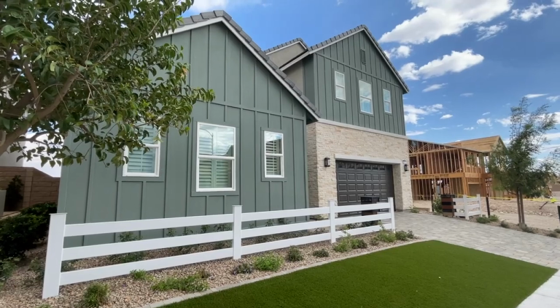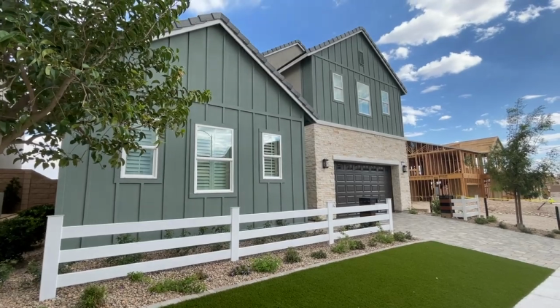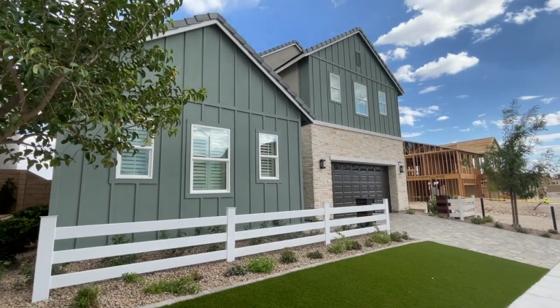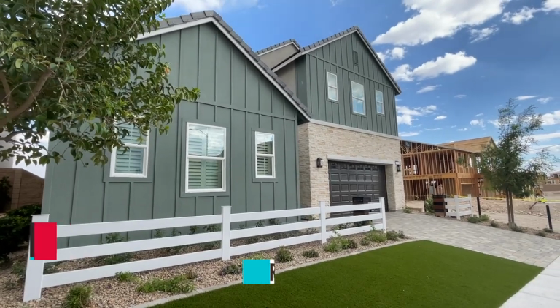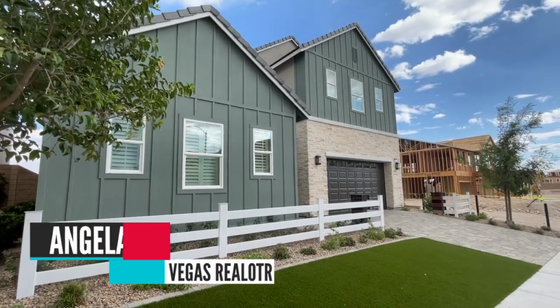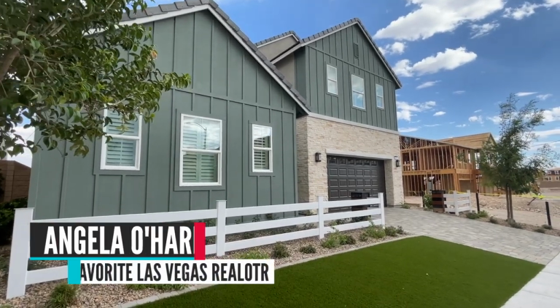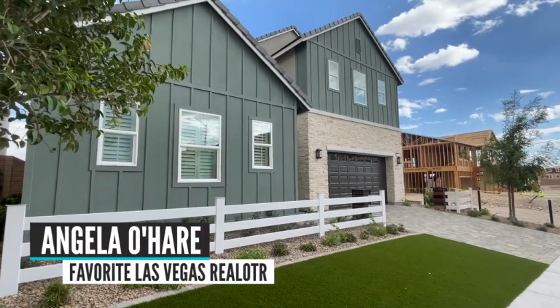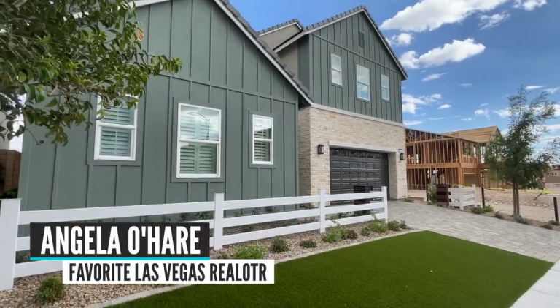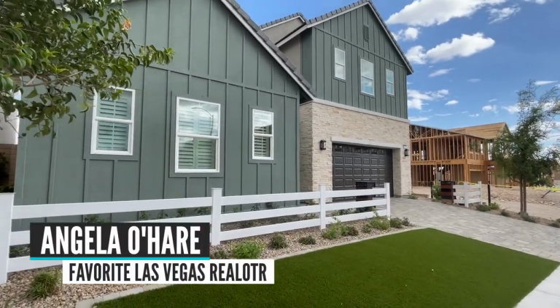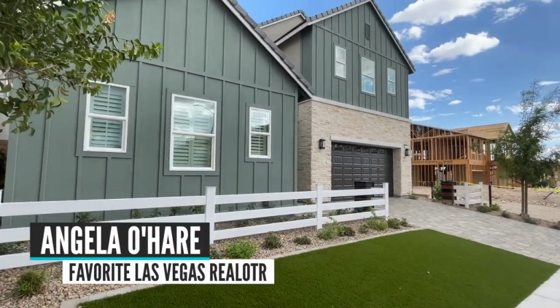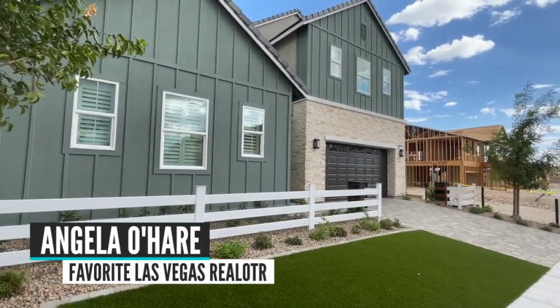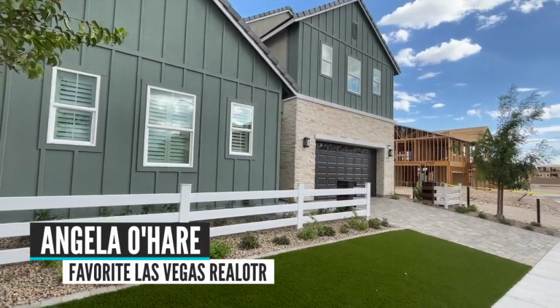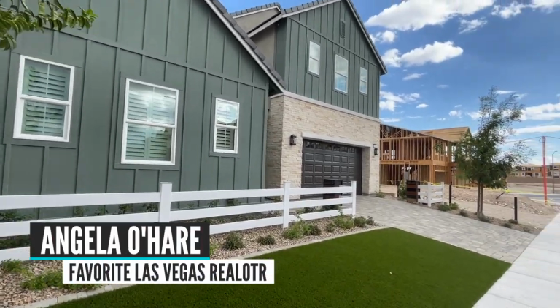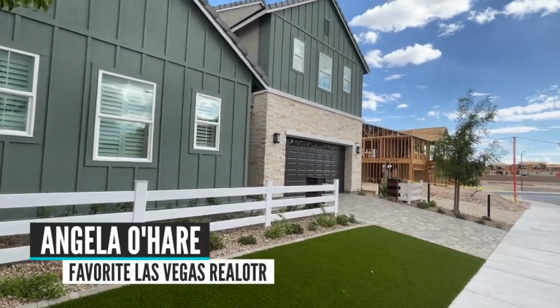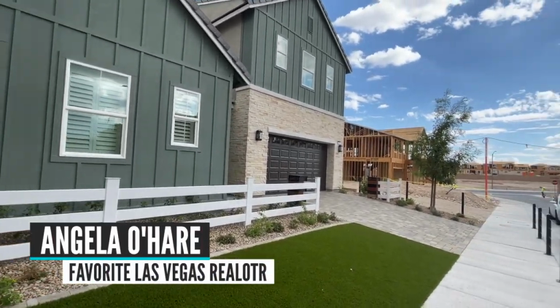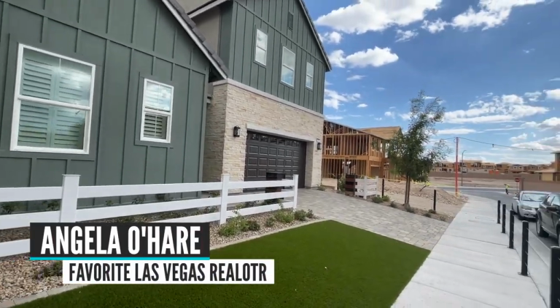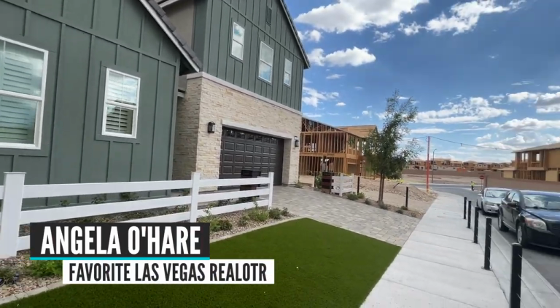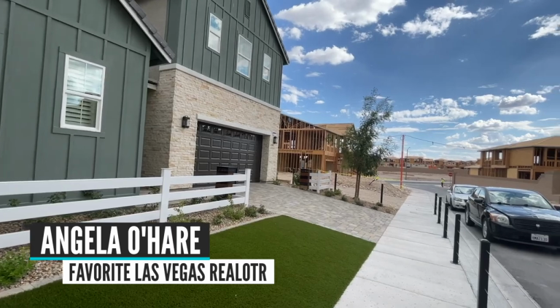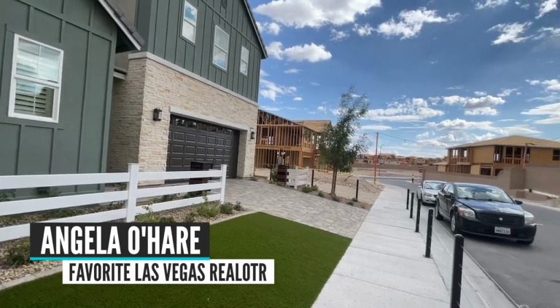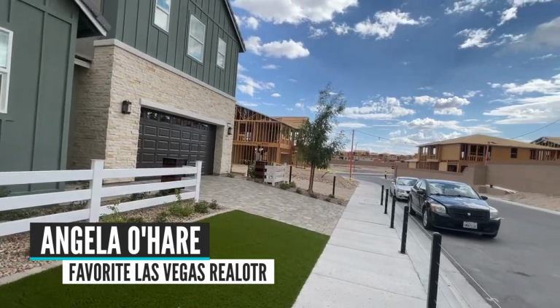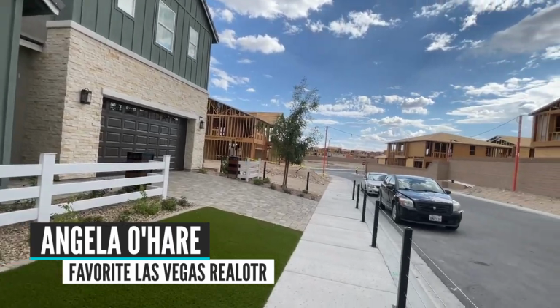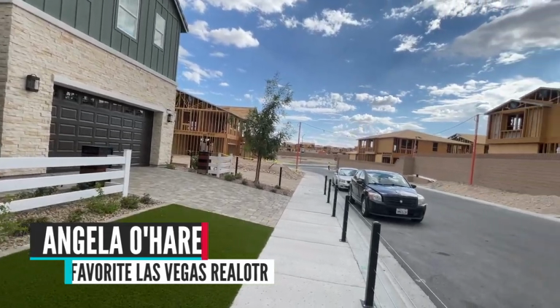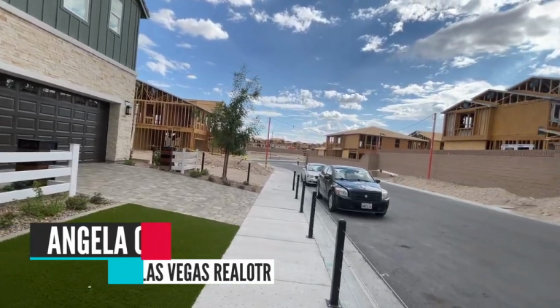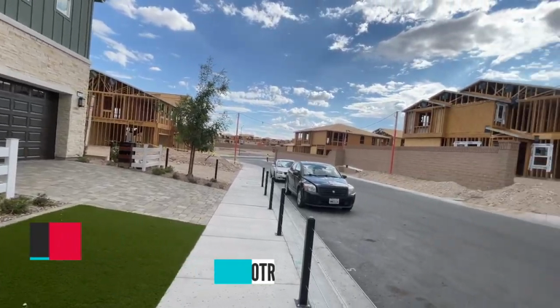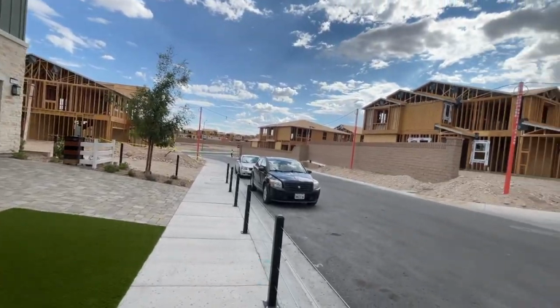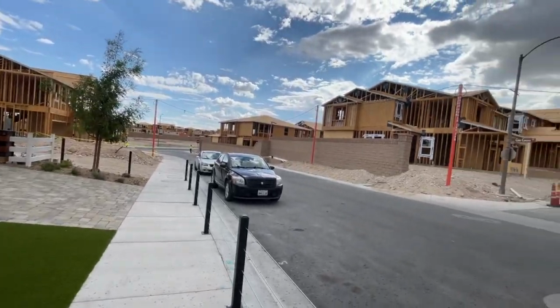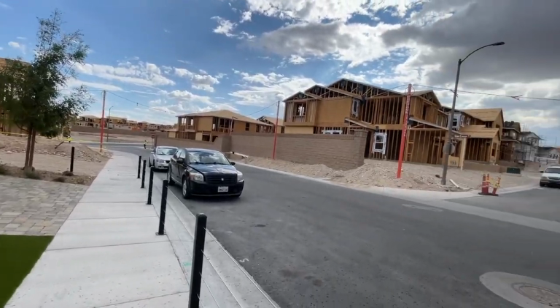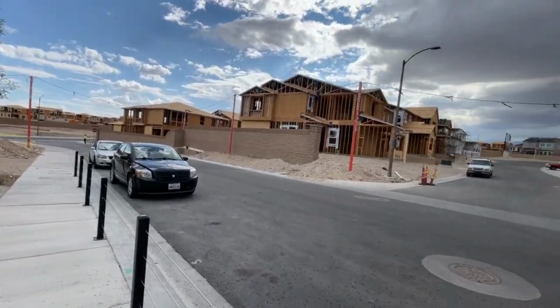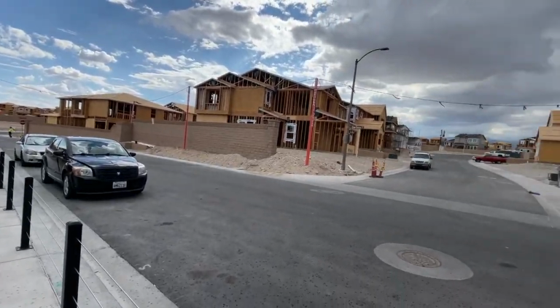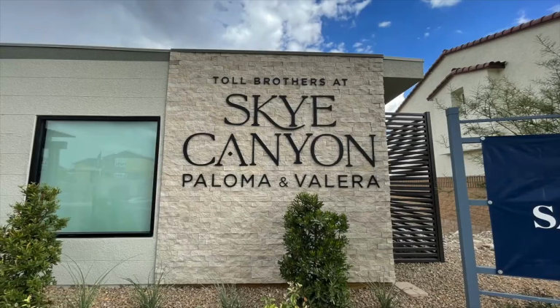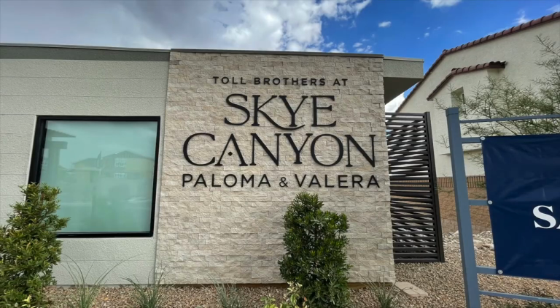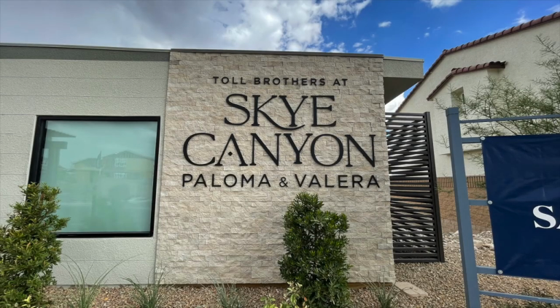Hey everyone, Angelo Hare here, your favorite Las Vegas realtor.